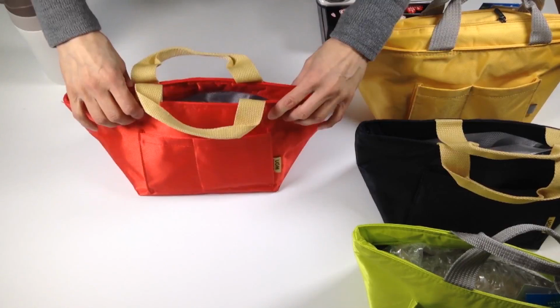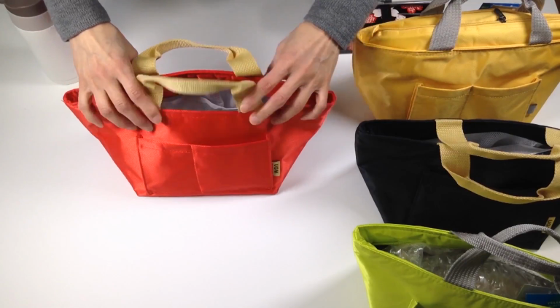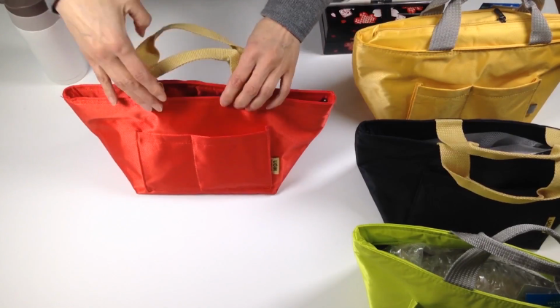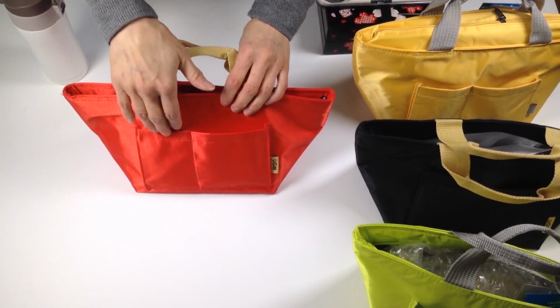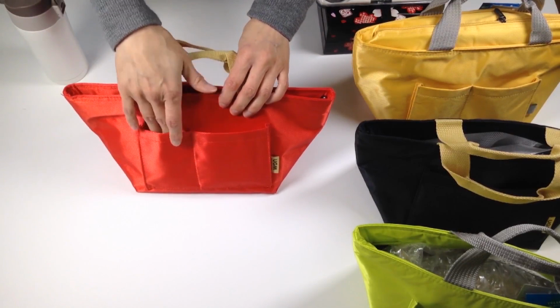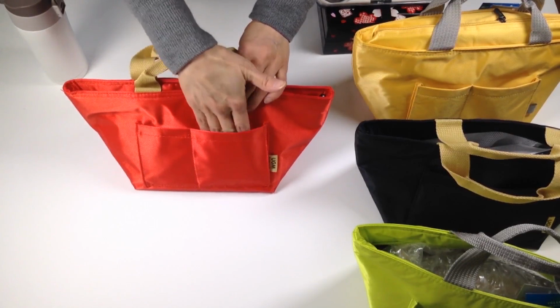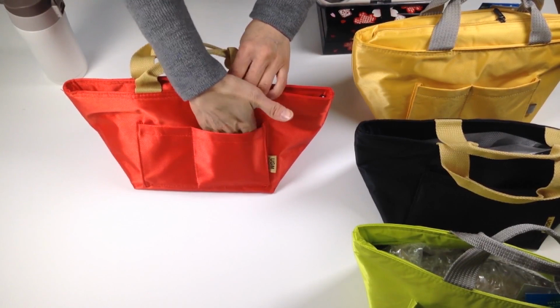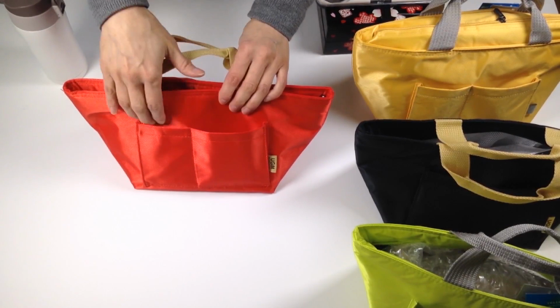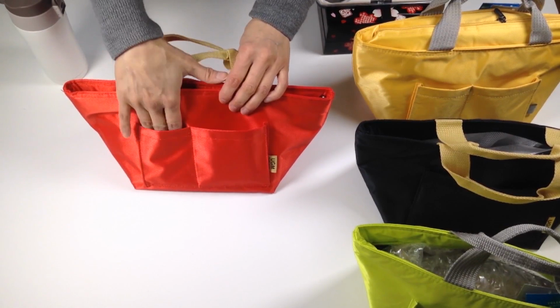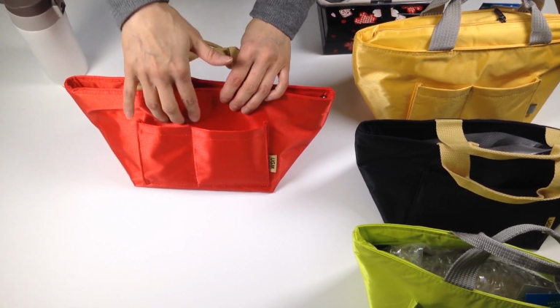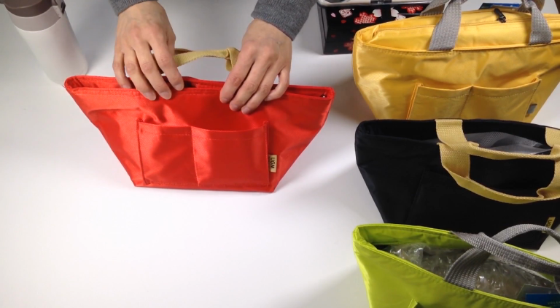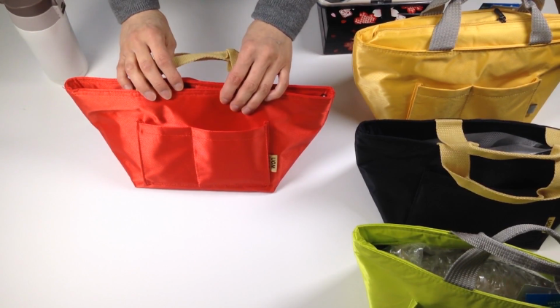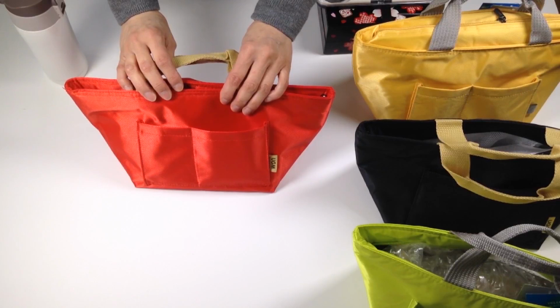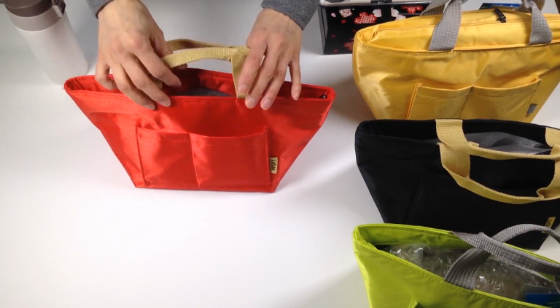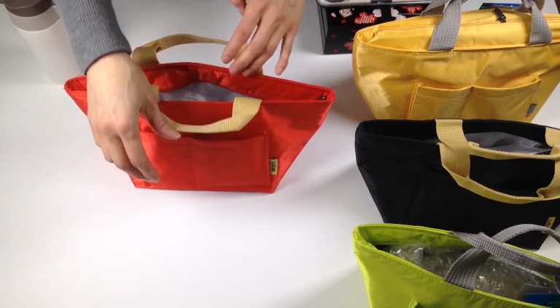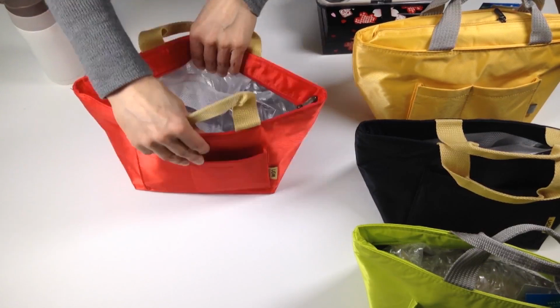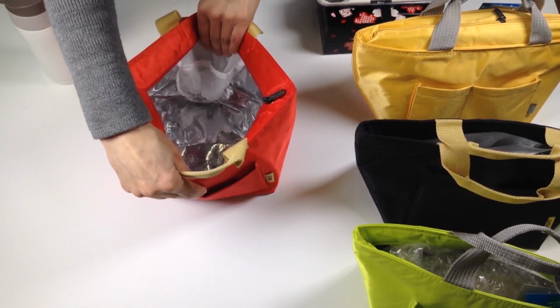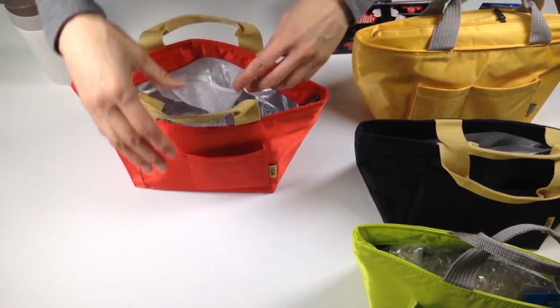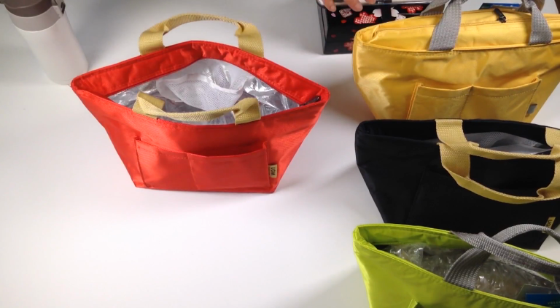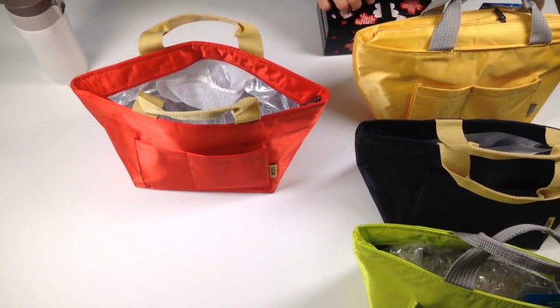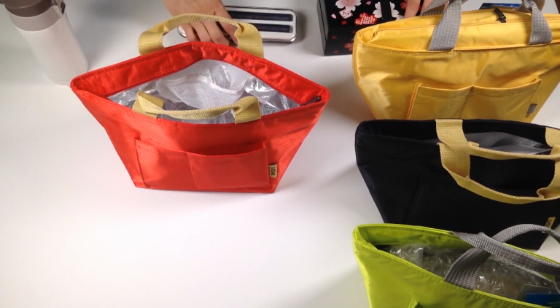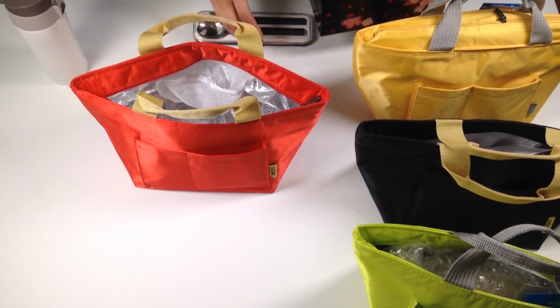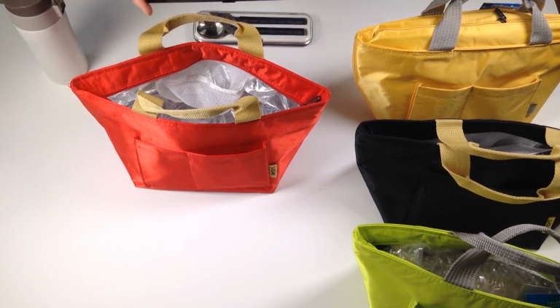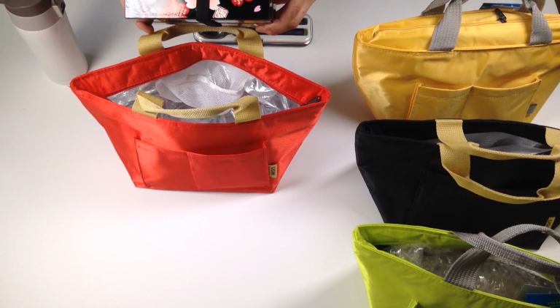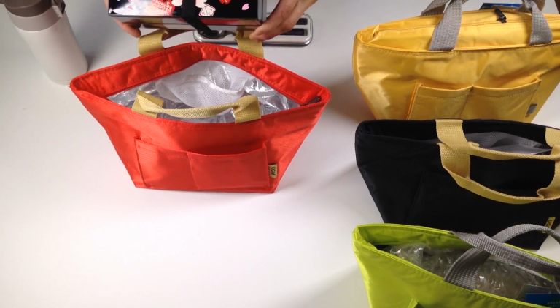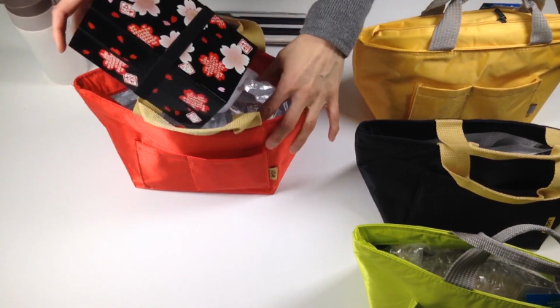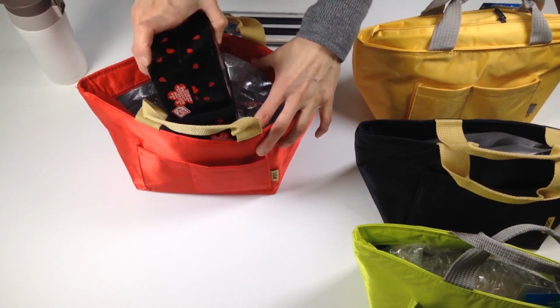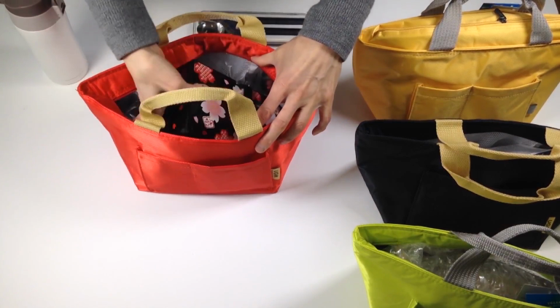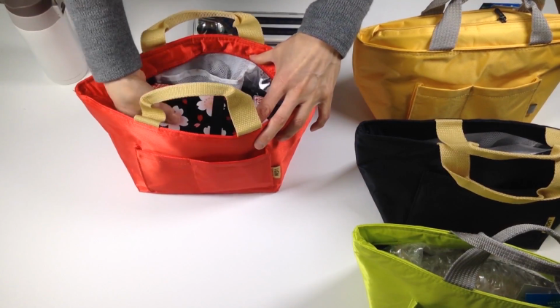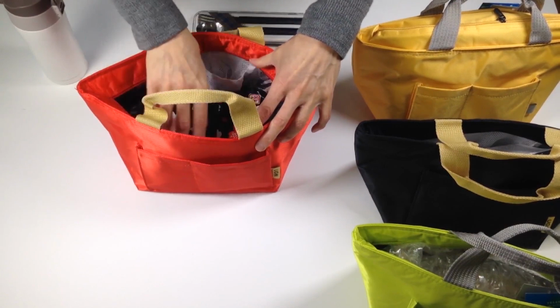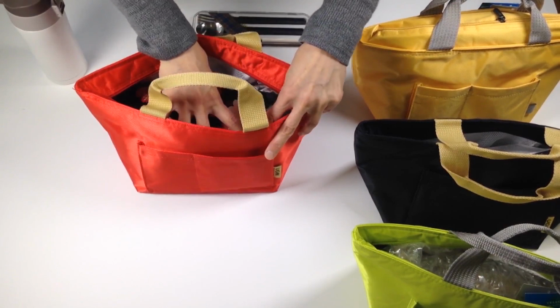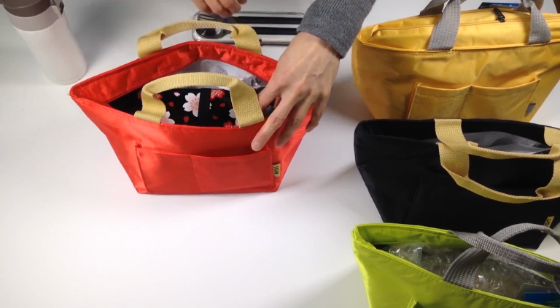You also have two front pockets, great for putting in keys, a telephone, or a bus pass. And it actually fits a pretty large bento lunch box upright as well — you don't even have to turn it on its side.